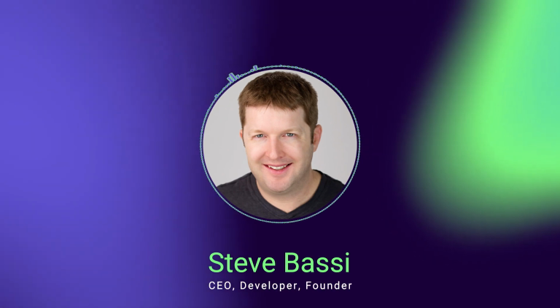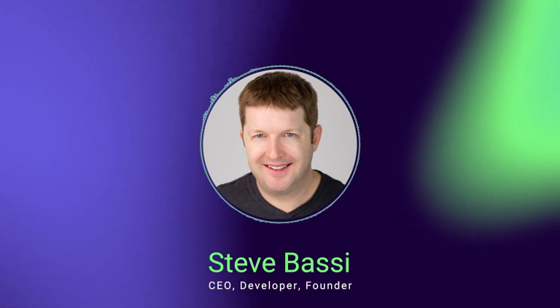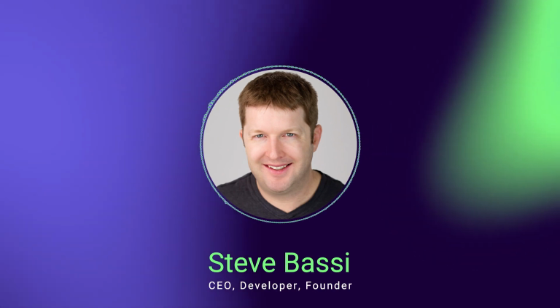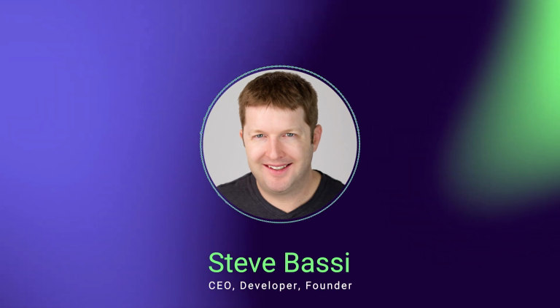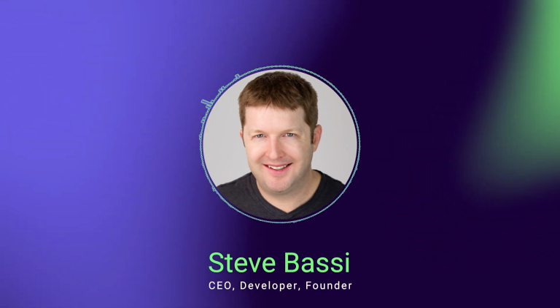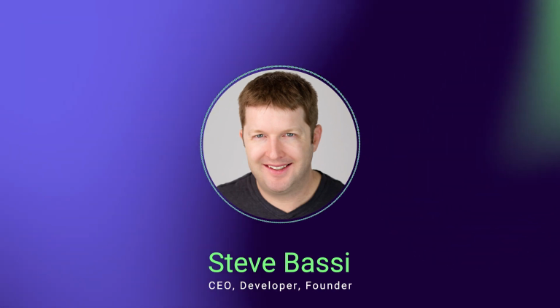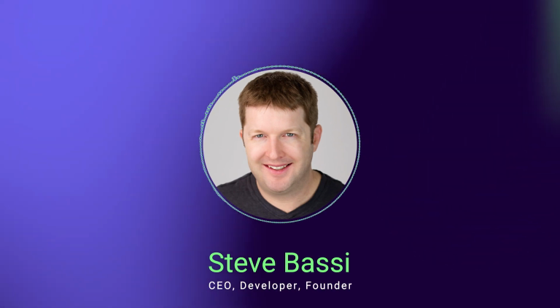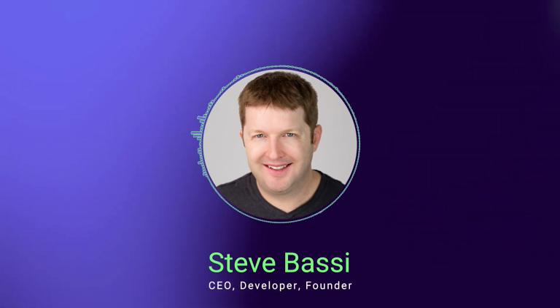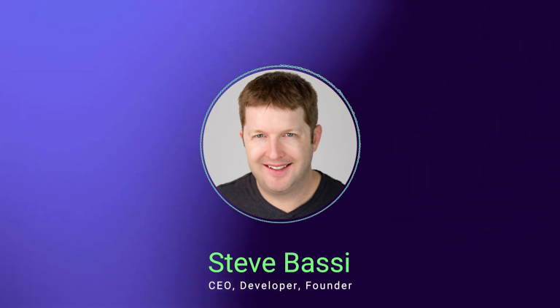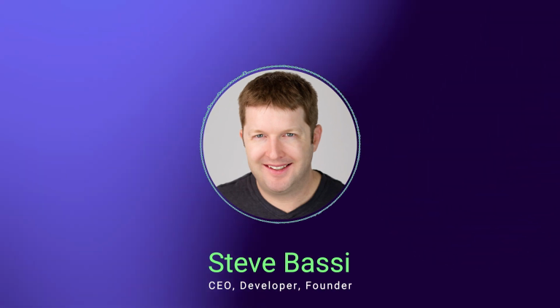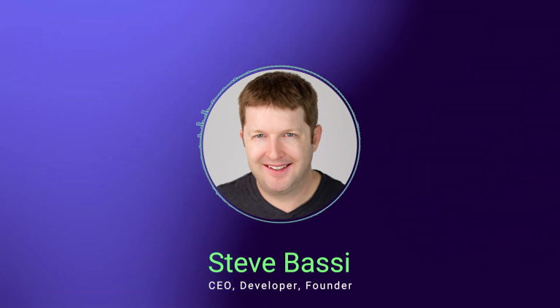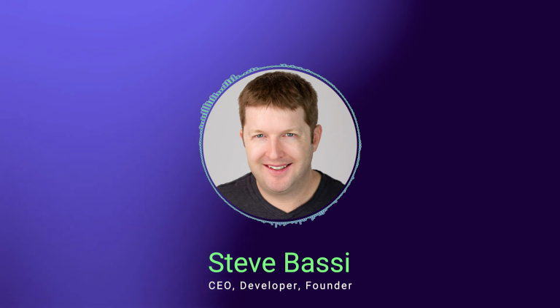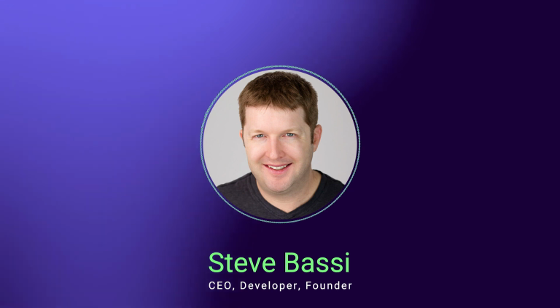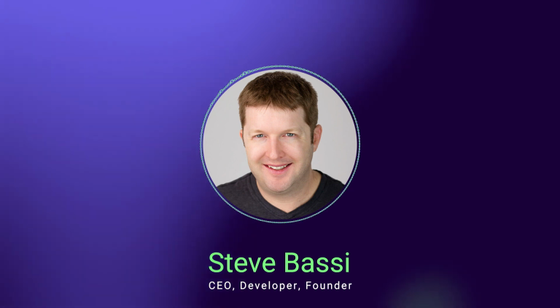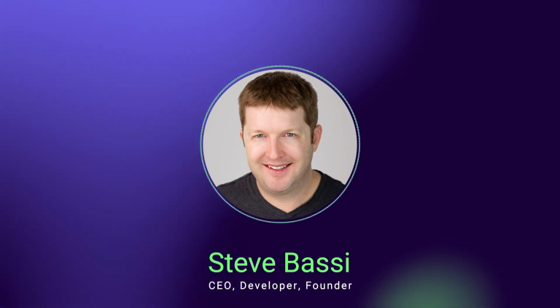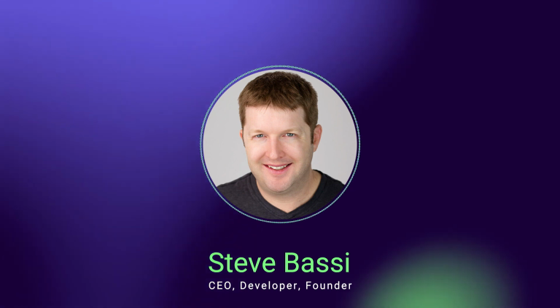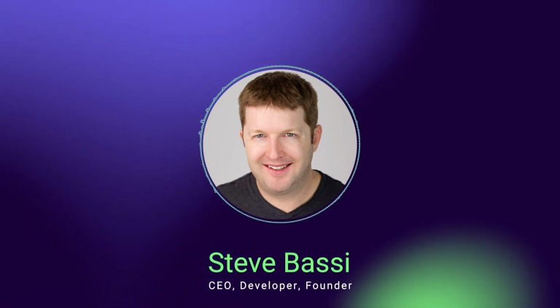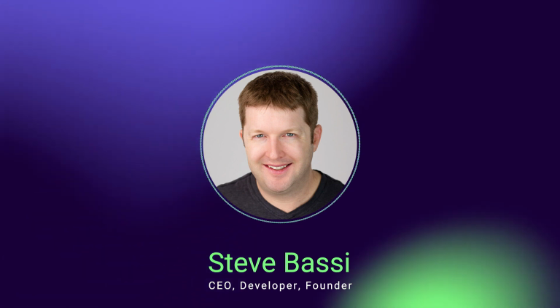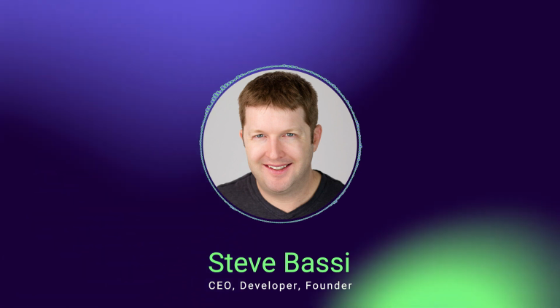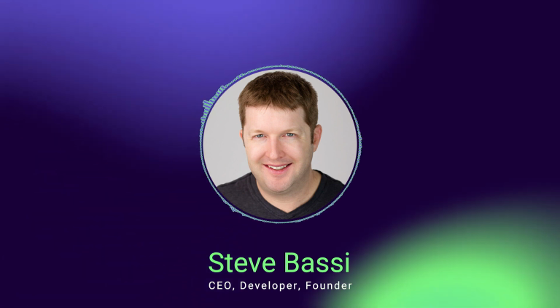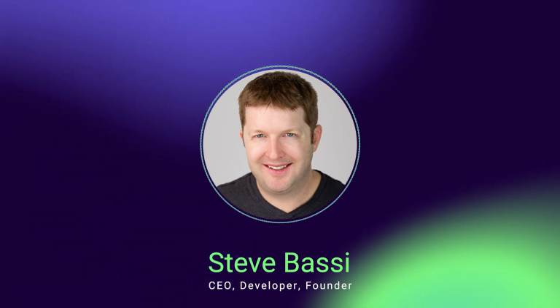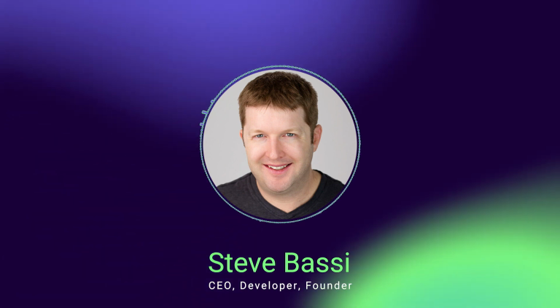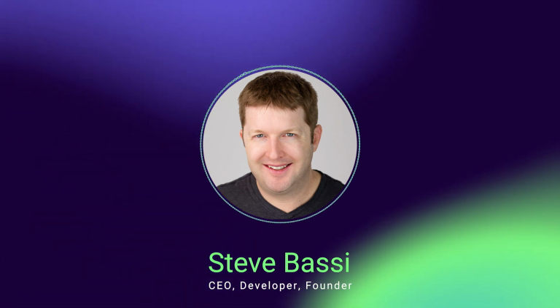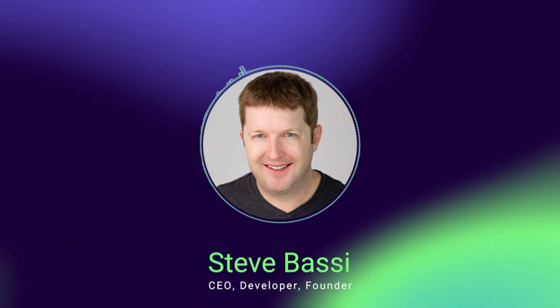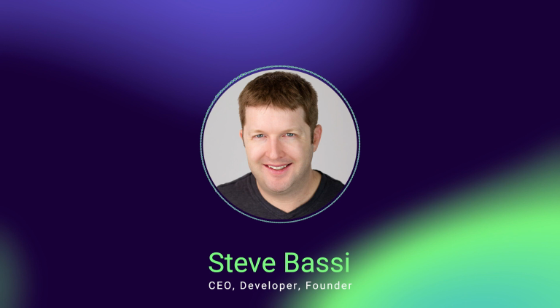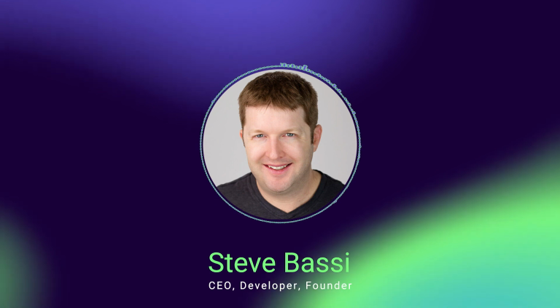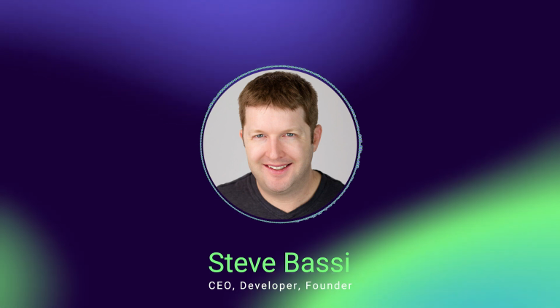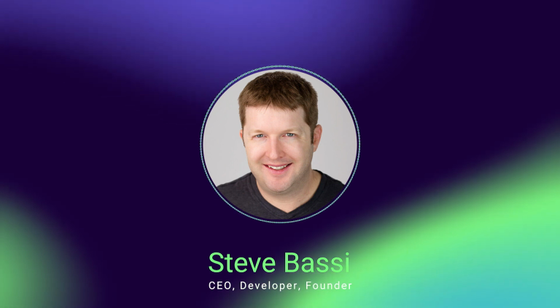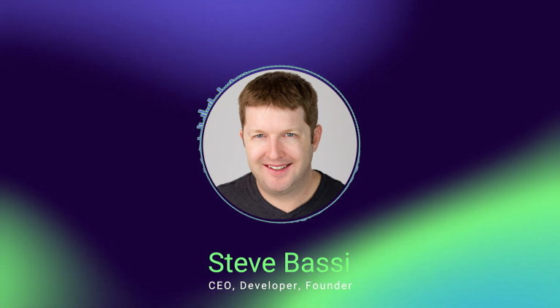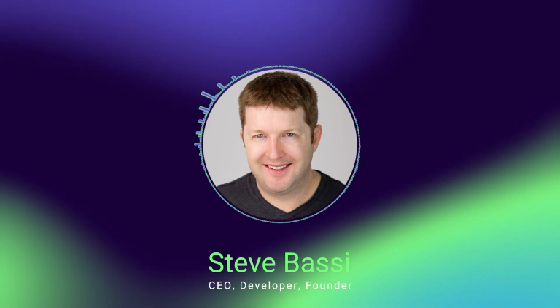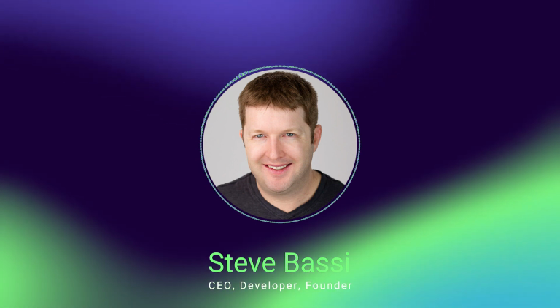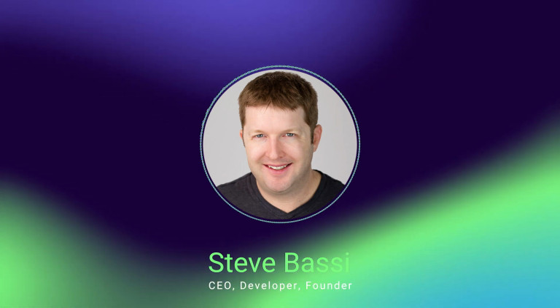Good morning, everybody. We want to talk this morning mainly about NectarNet. We just took it out of beta, and some other various questions came up around the launch of NectarNet.